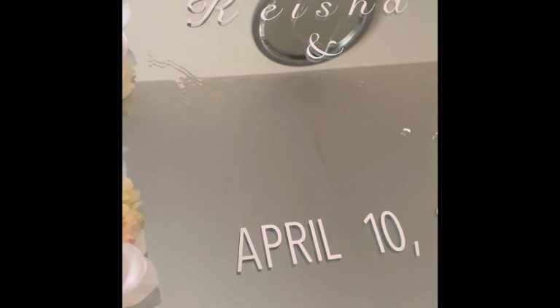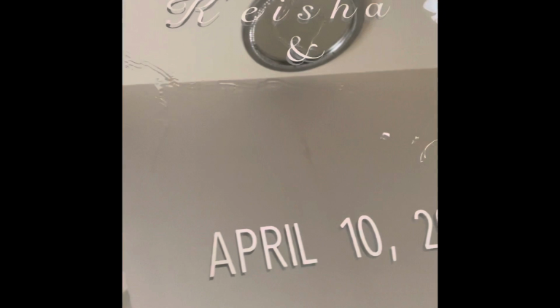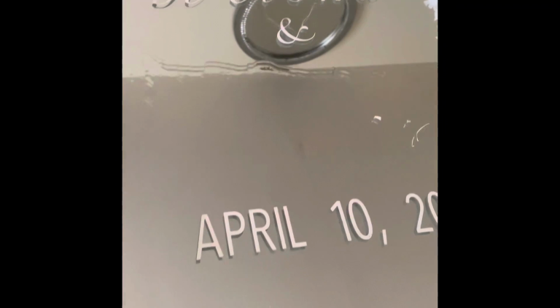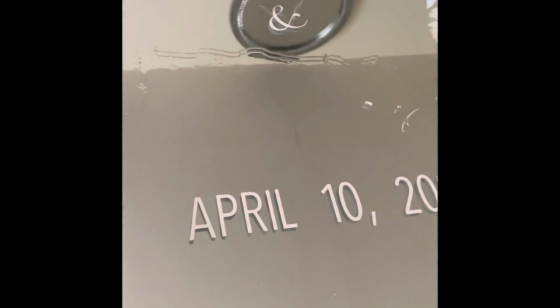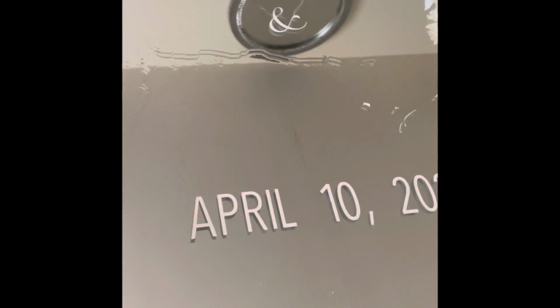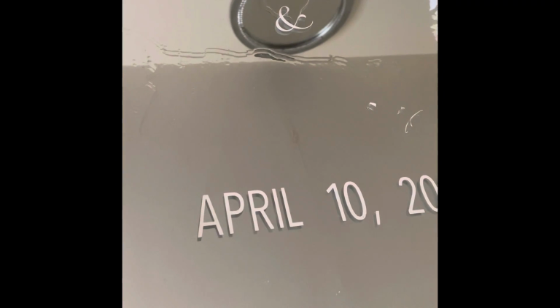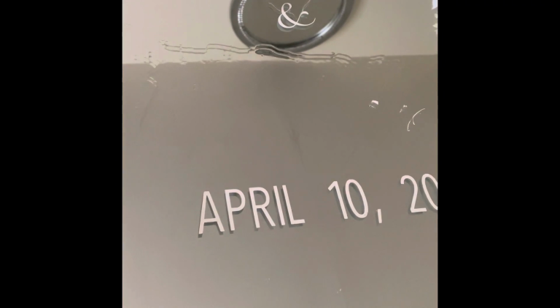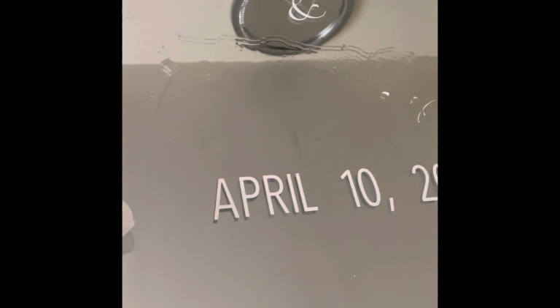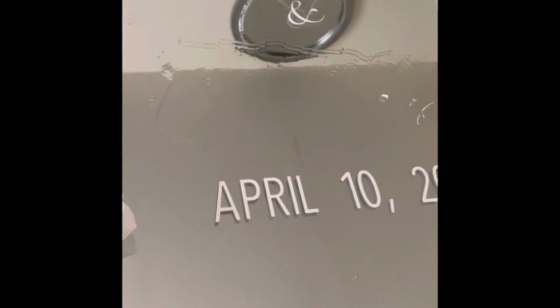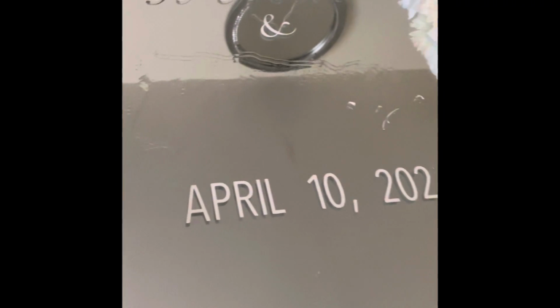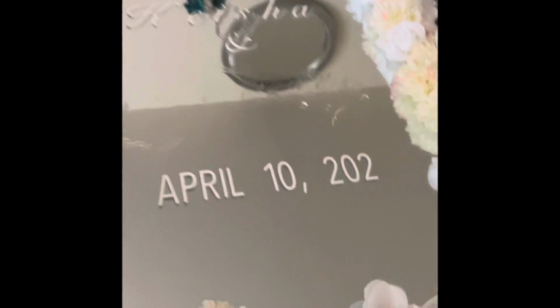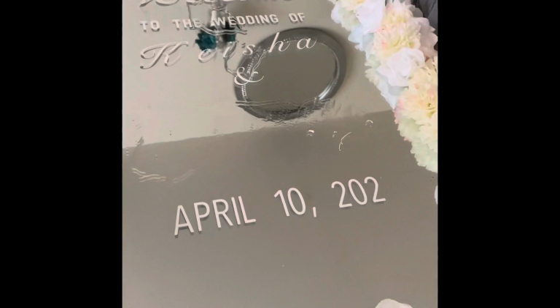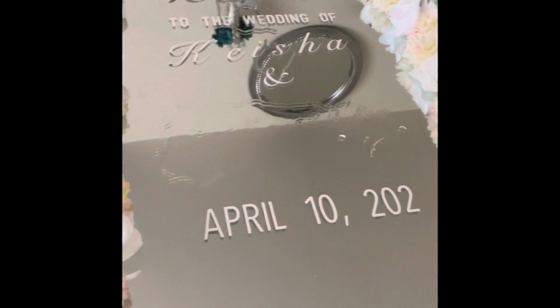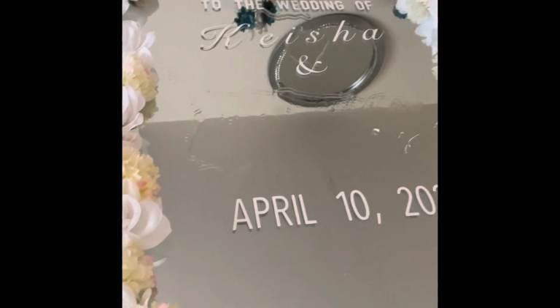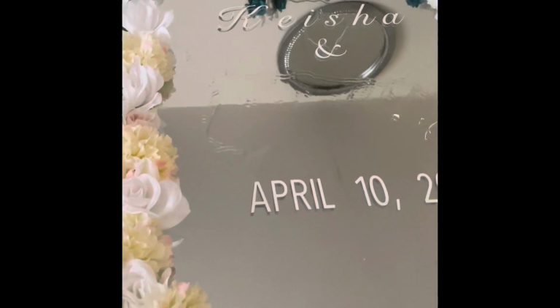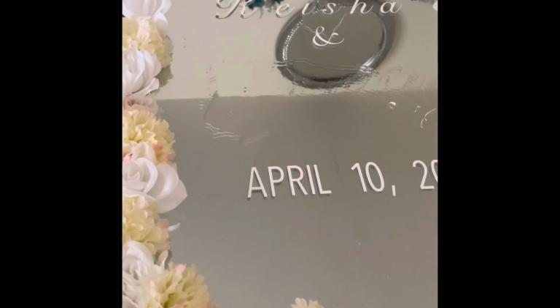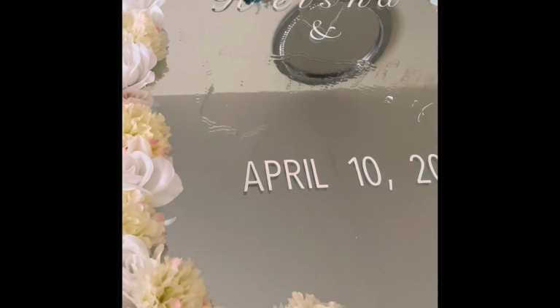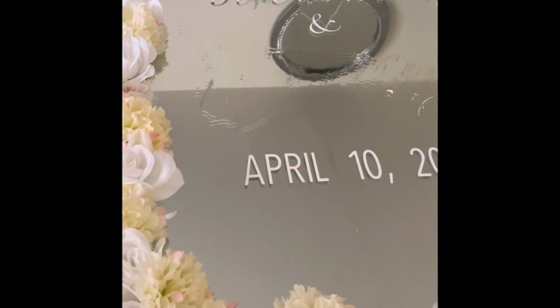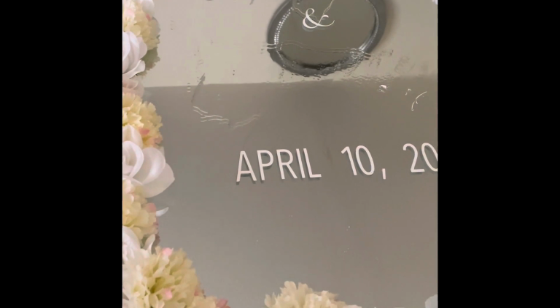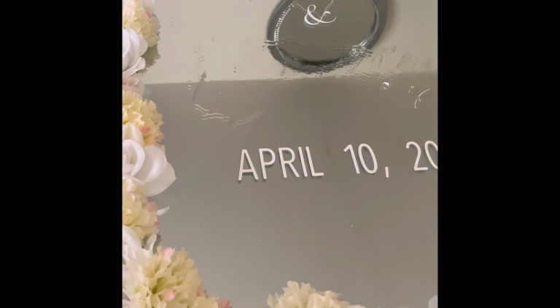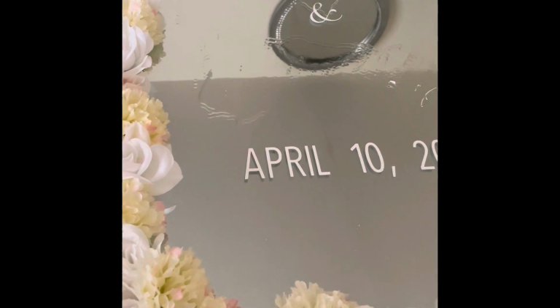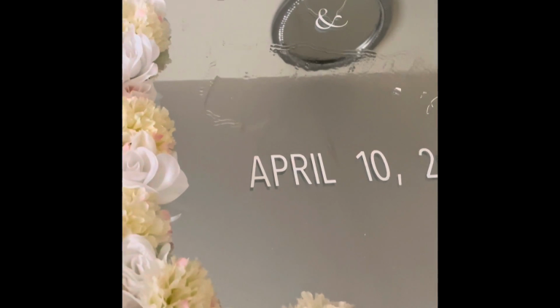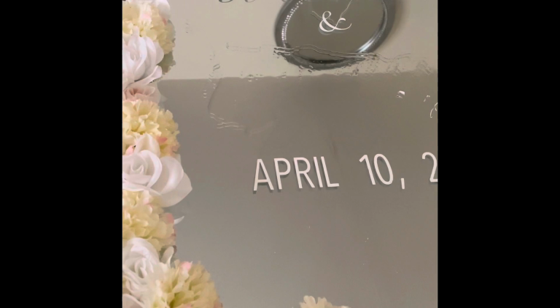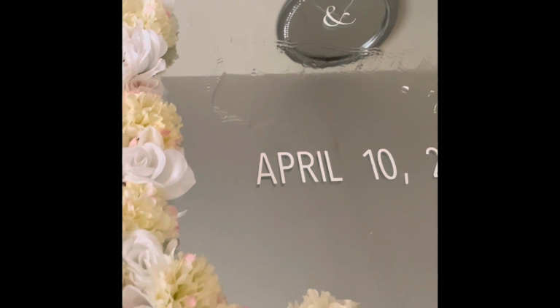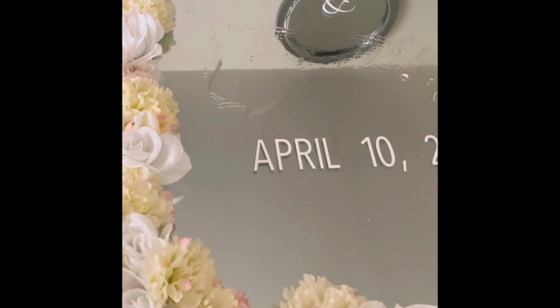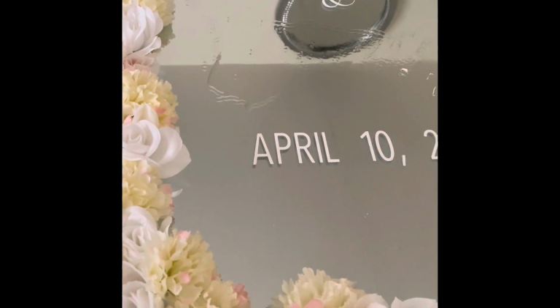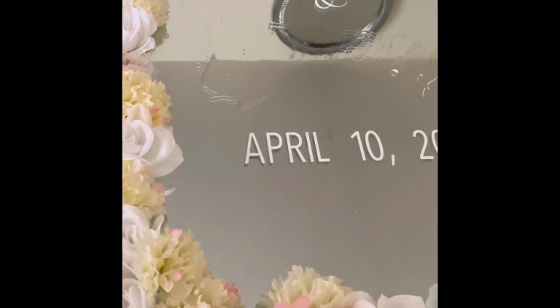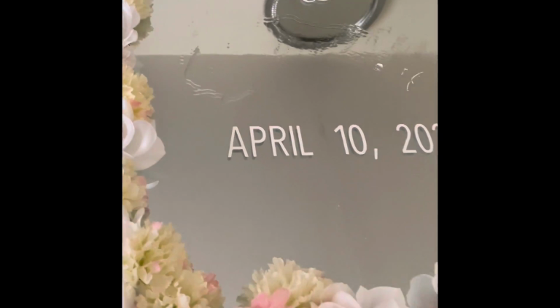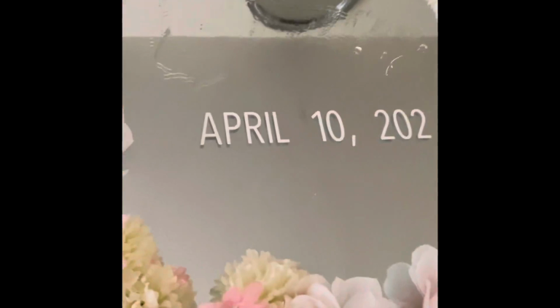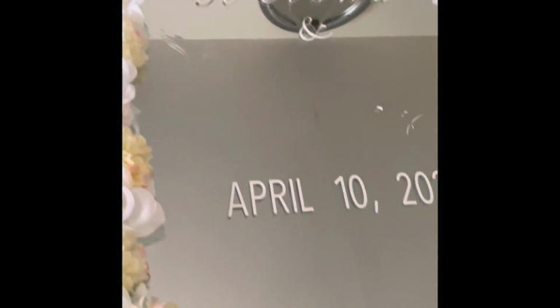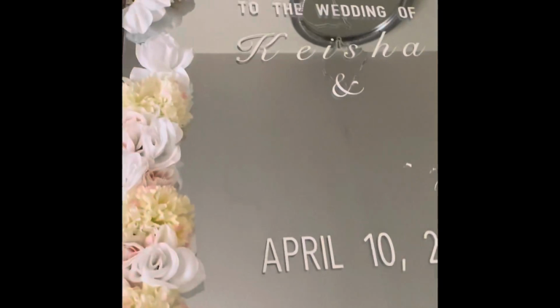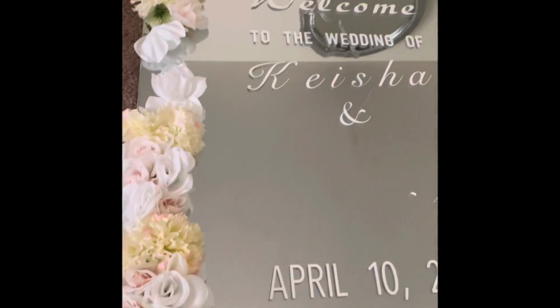Hello guys and welcome back to my channel. Today we're going to be doing a DIY project on a mirror. This is just a regular mirror that I purchased from Lowe's. I actually used this mirror in my wedding.